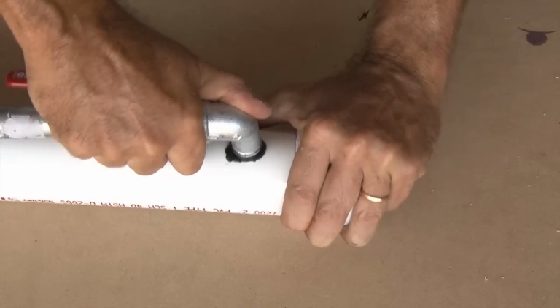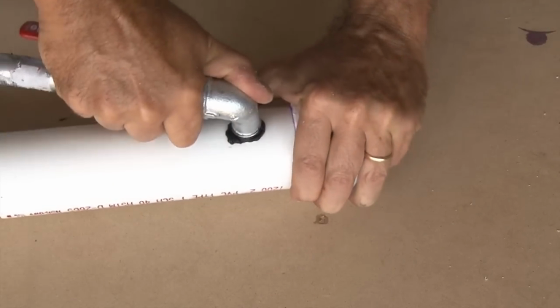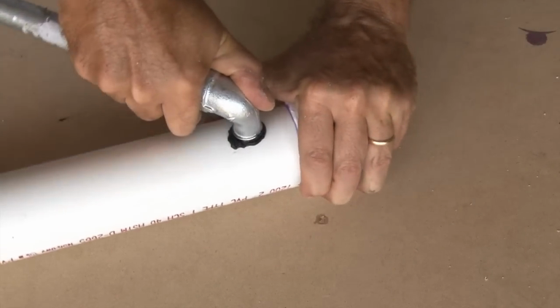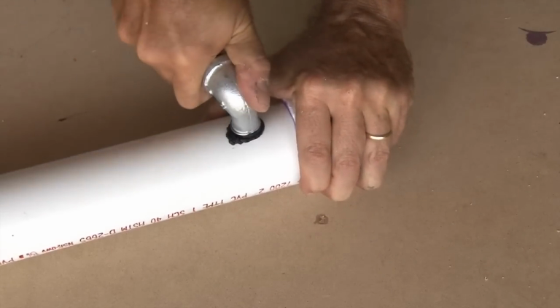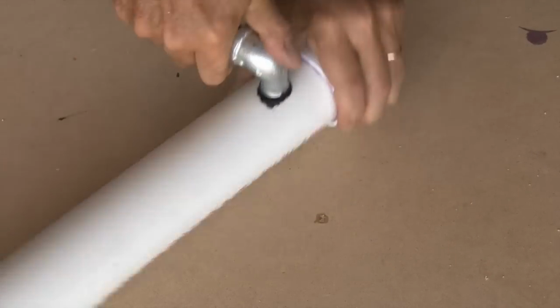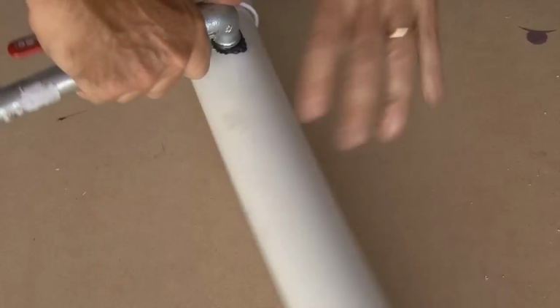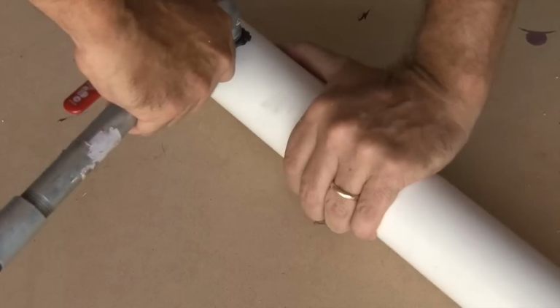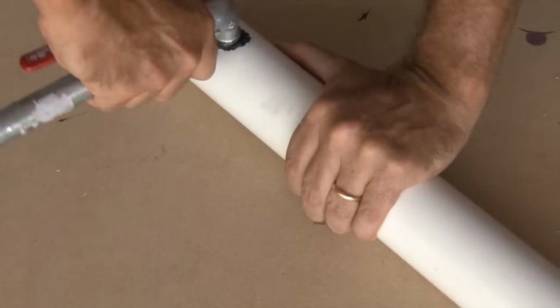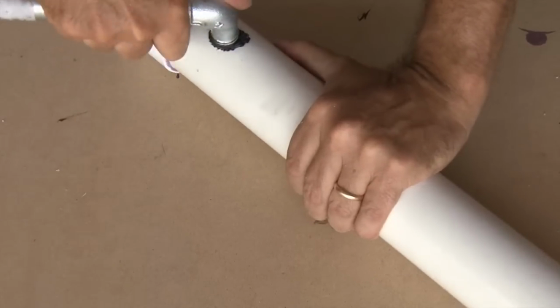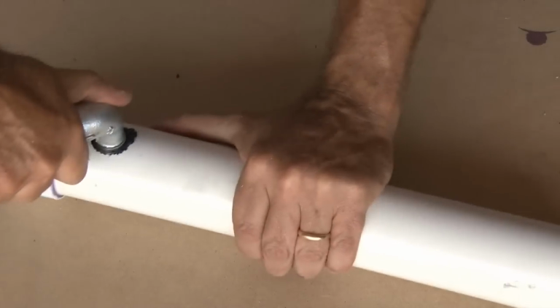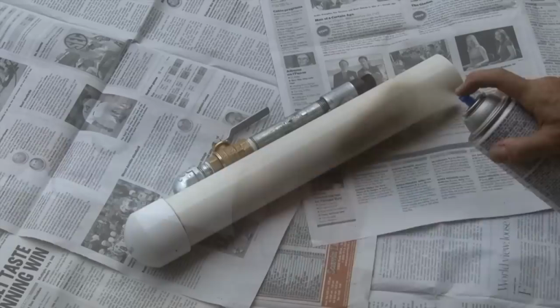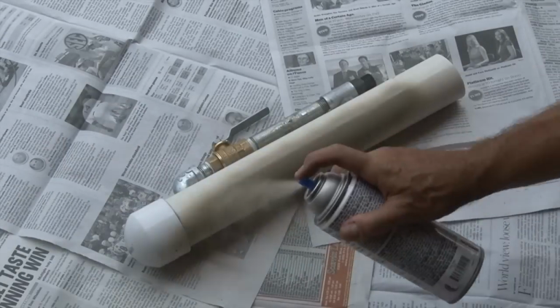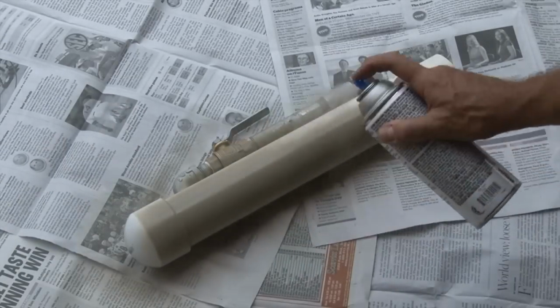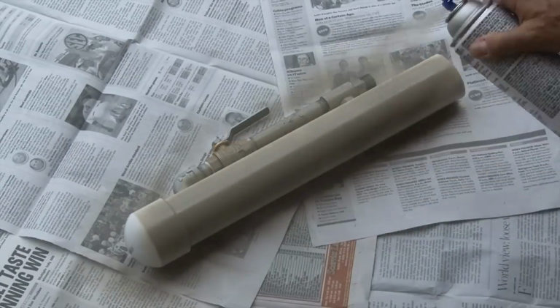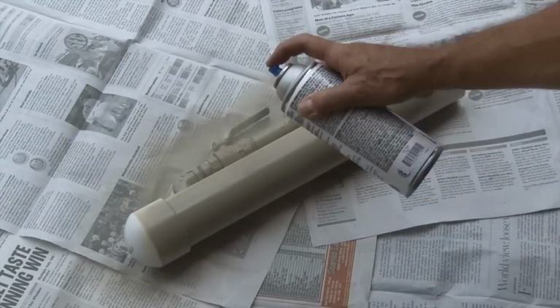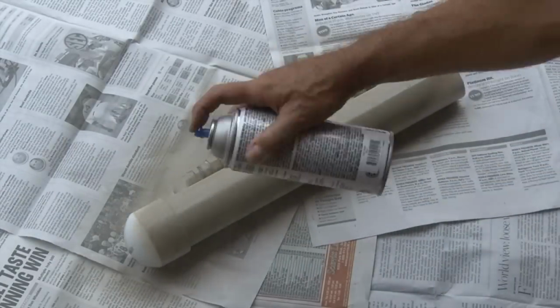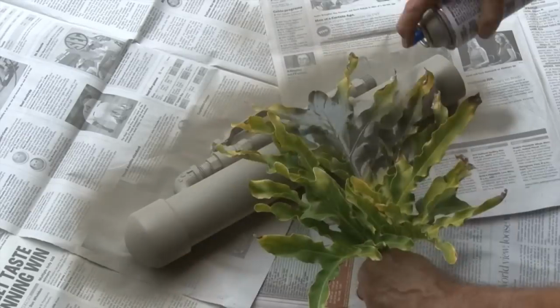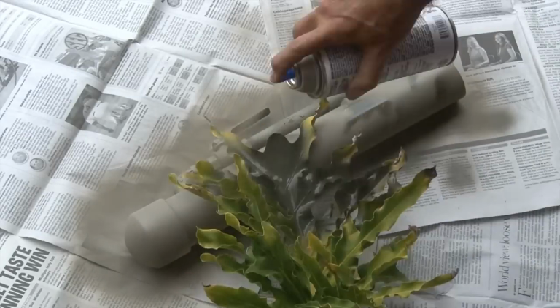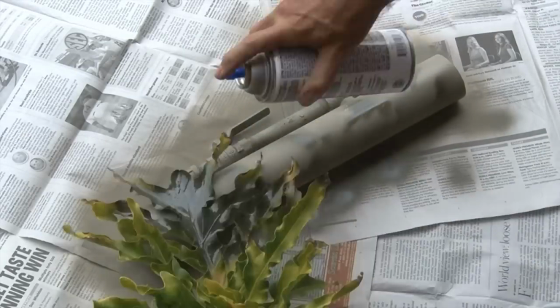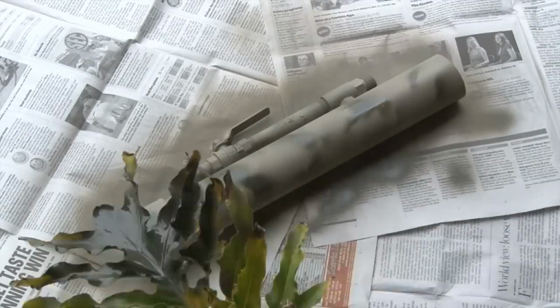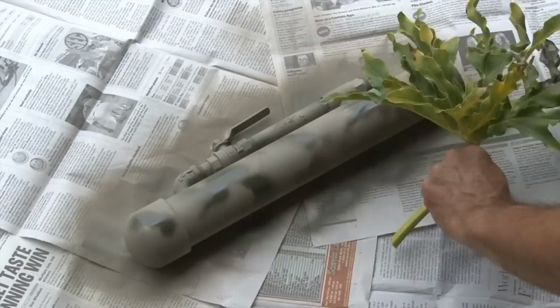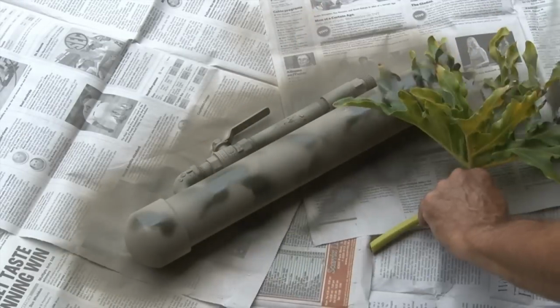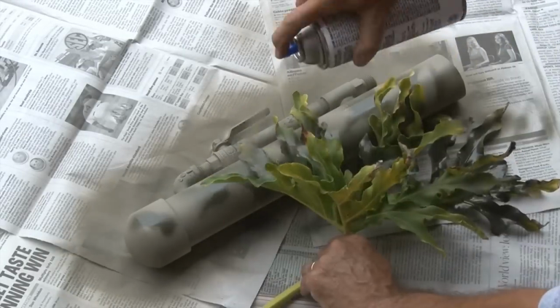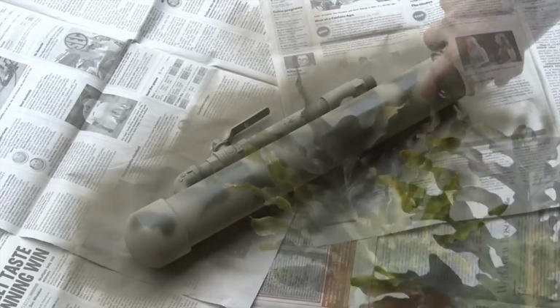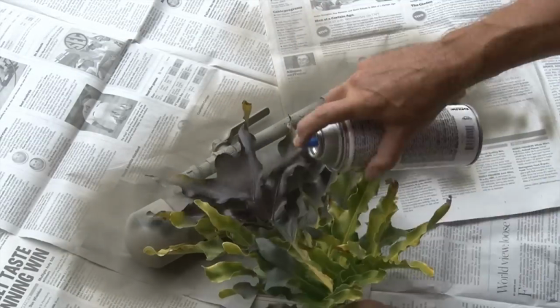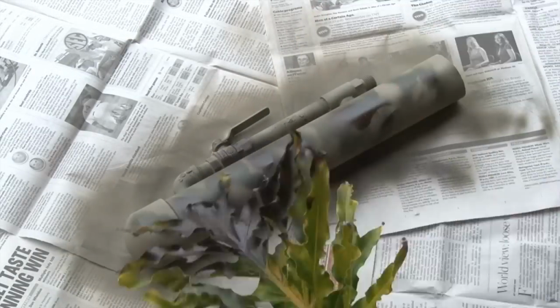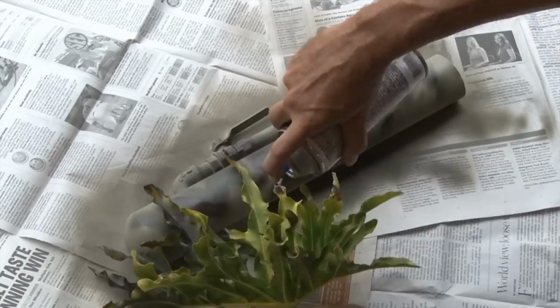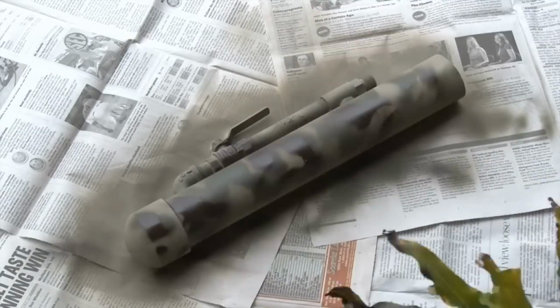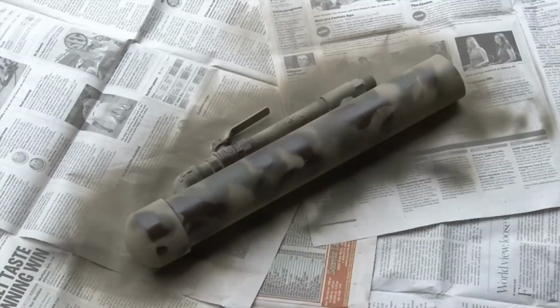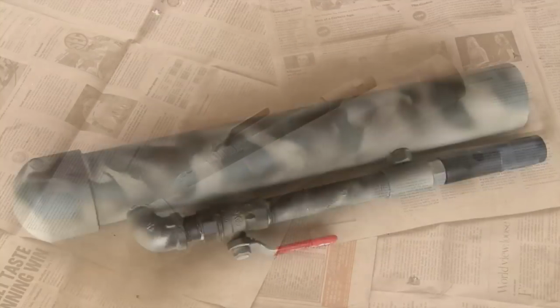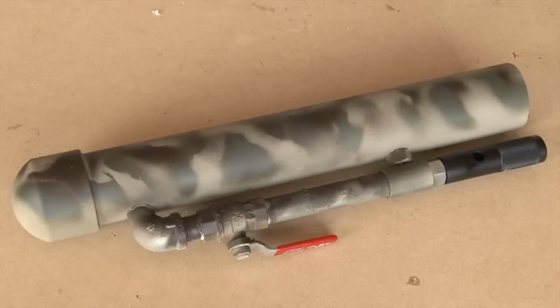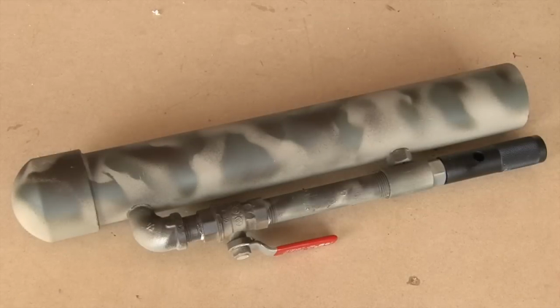After letting it set, my Paintball Rocket Launcher was finished — but now it's time to paint it. I wanted to do a camo job, so using a leaf as a template, I used three different colors of camo paint. I think it turned out pretty good.